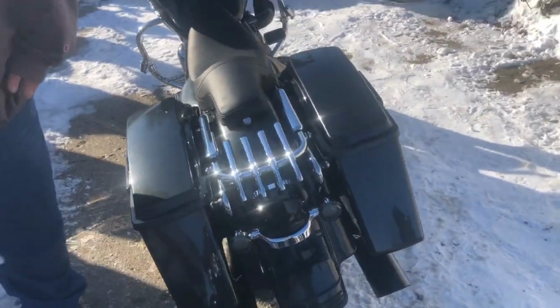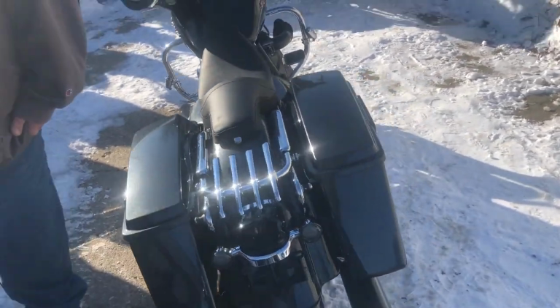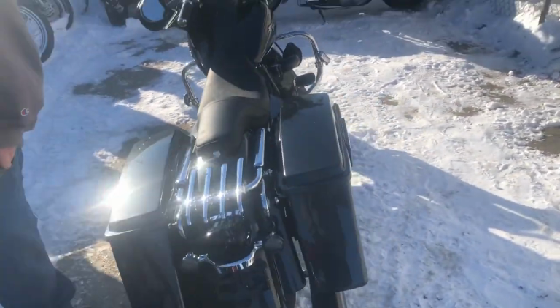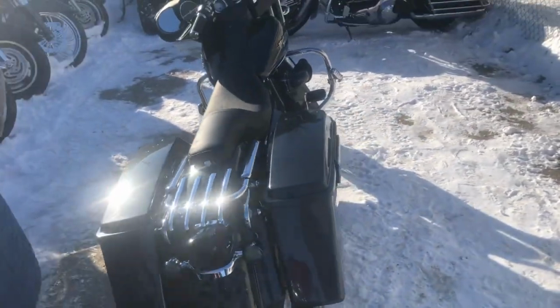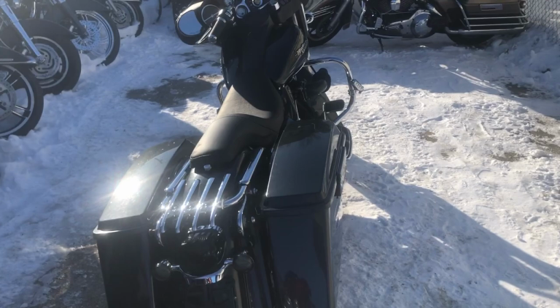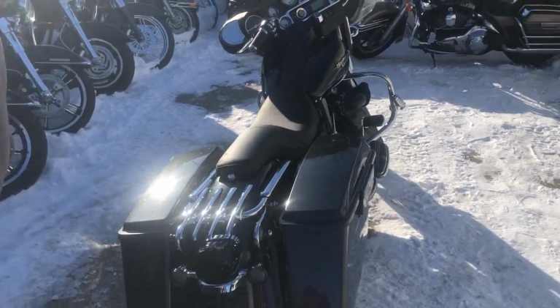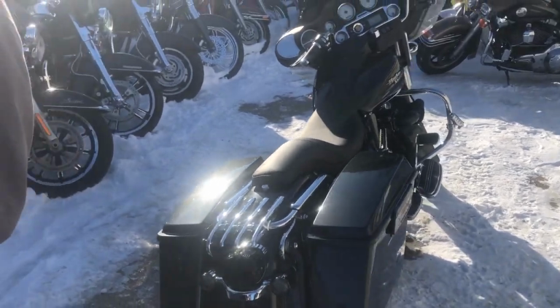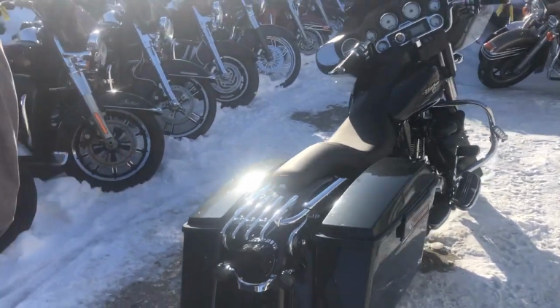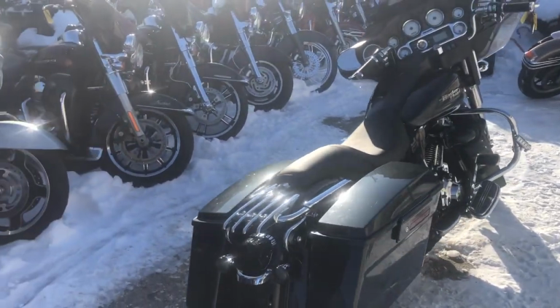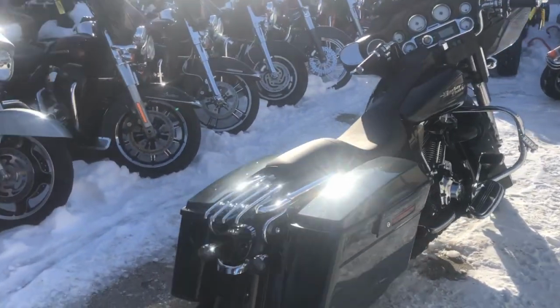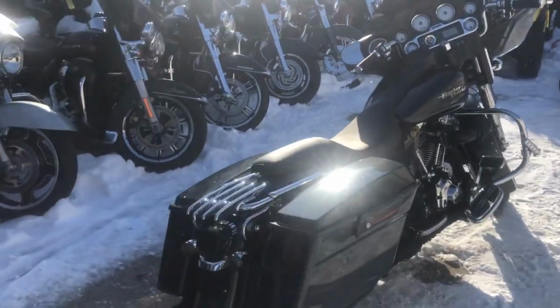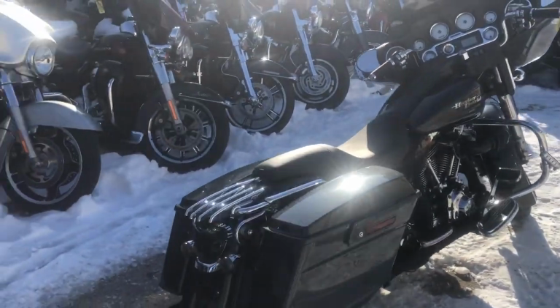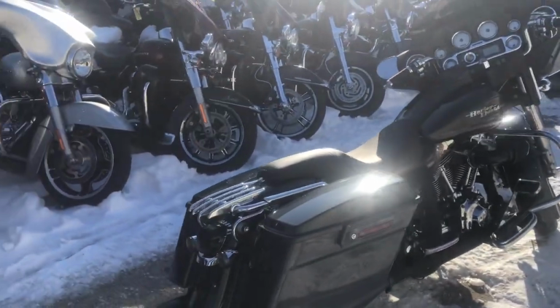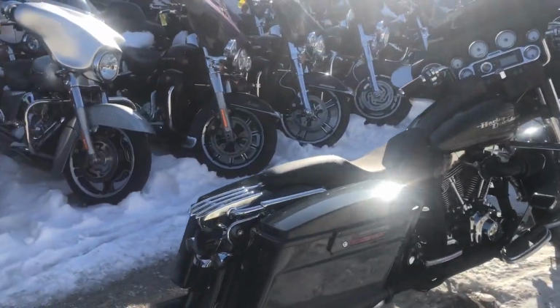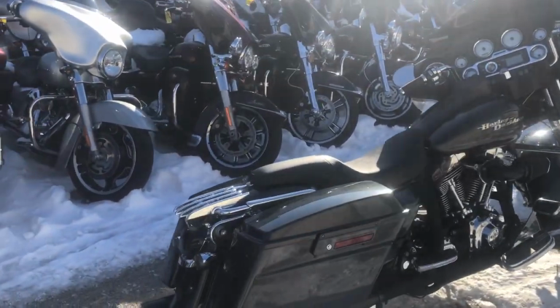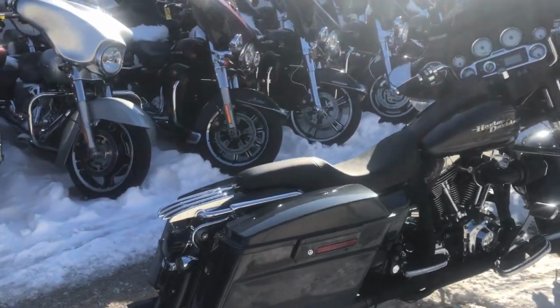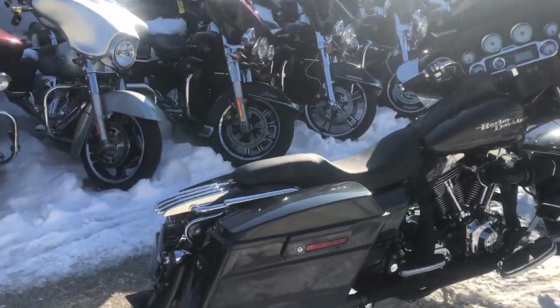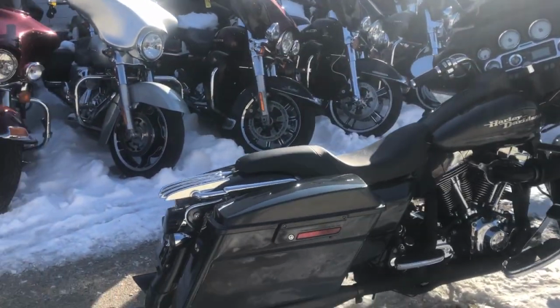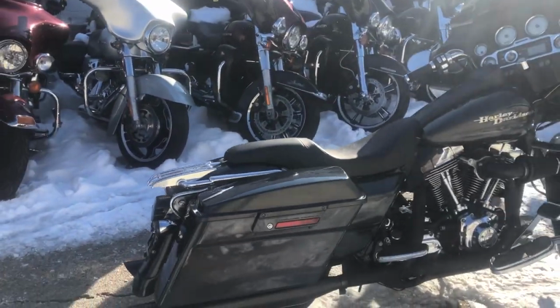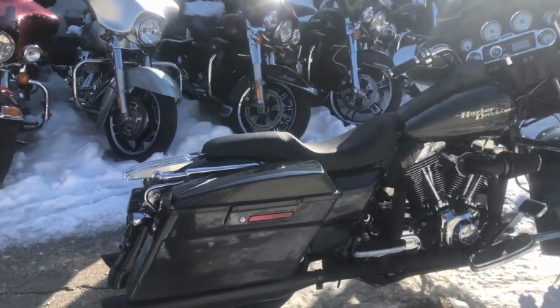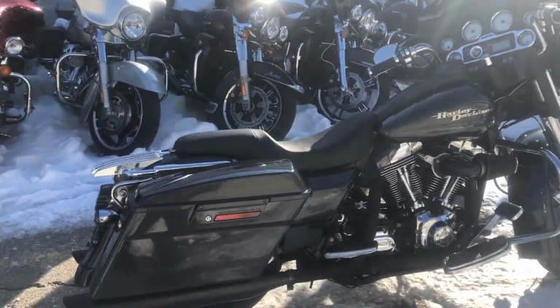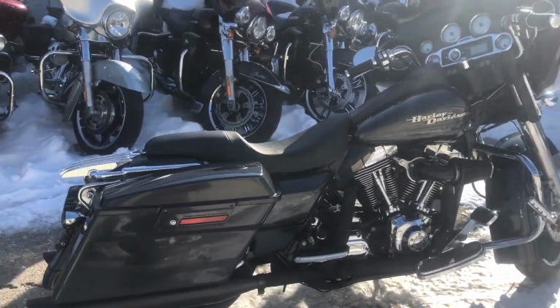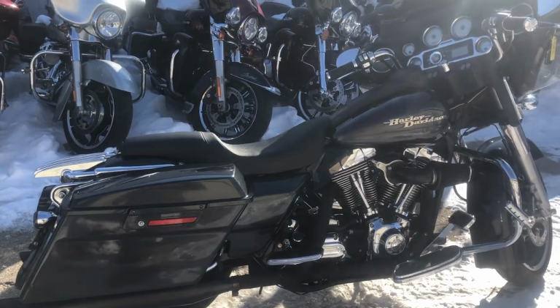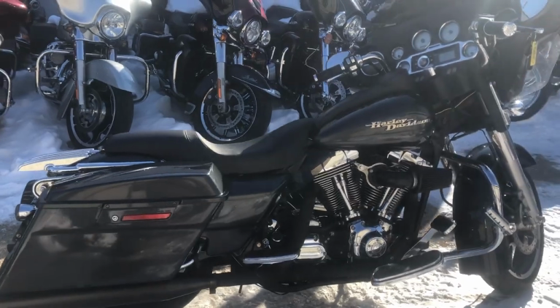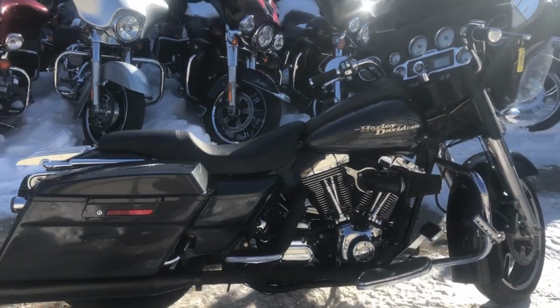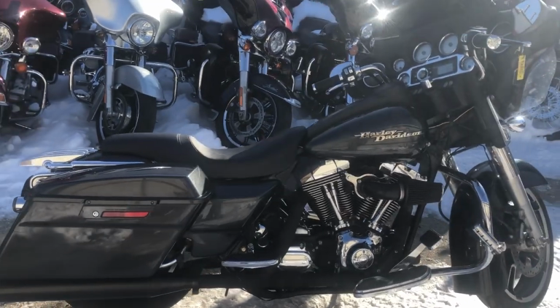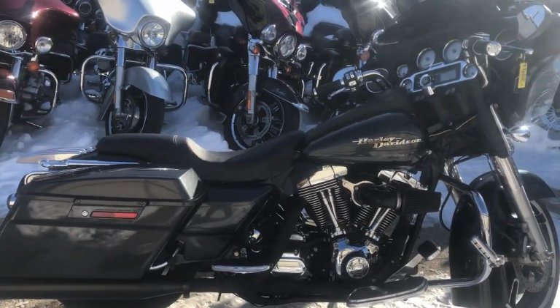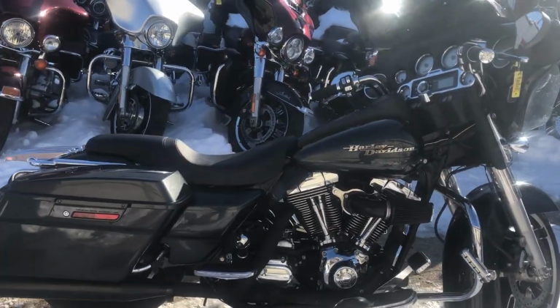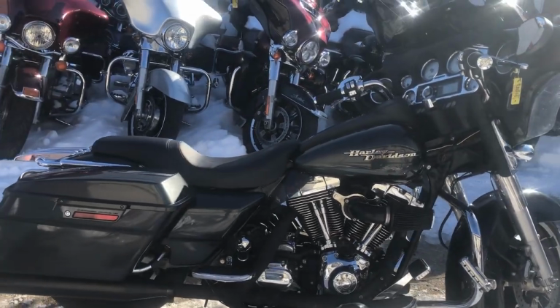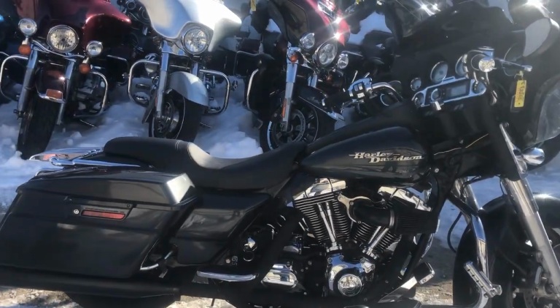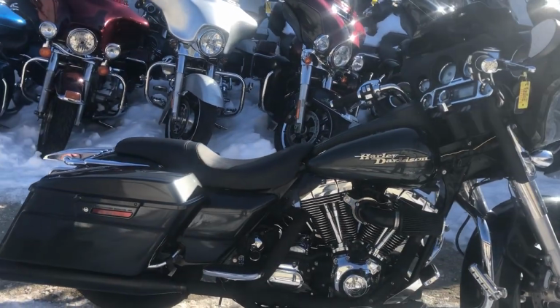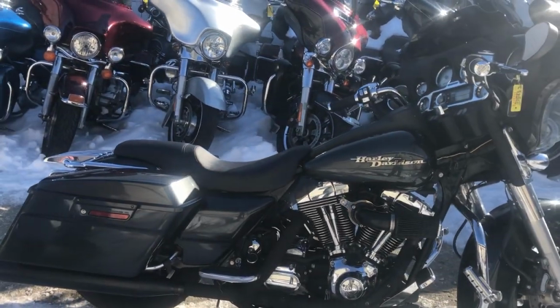It also has a Bluetooth stereo, K&N air filter, and a dual Vance & Hines exhaust. Give us a call so you can own it — it's 810-648-9500.